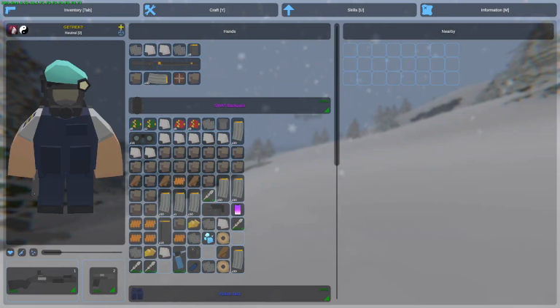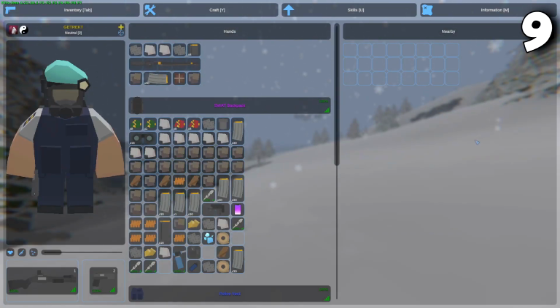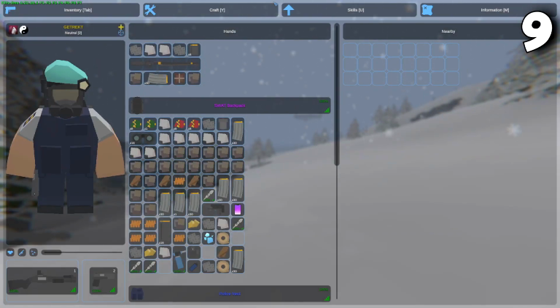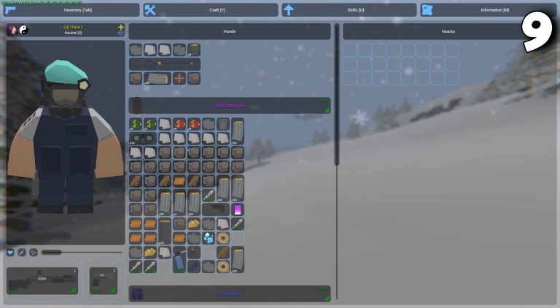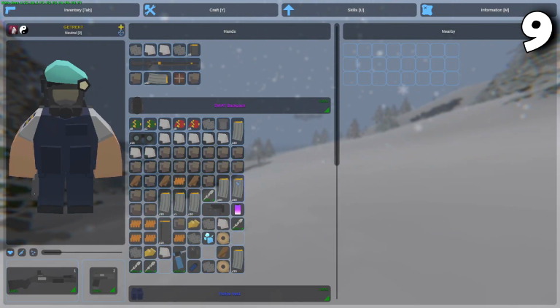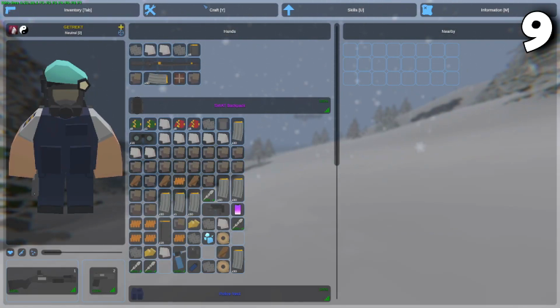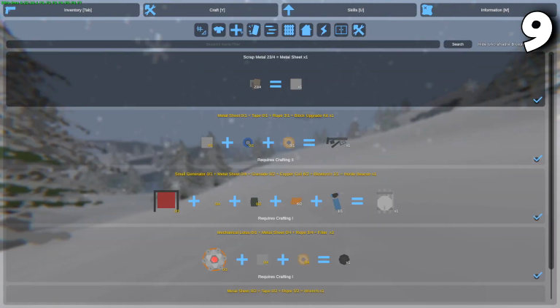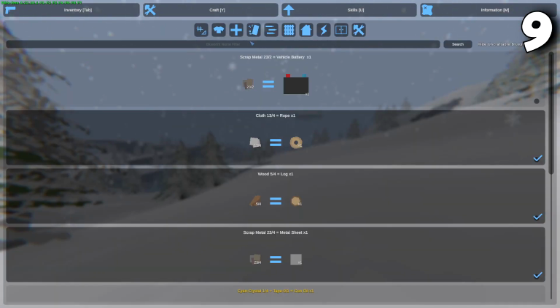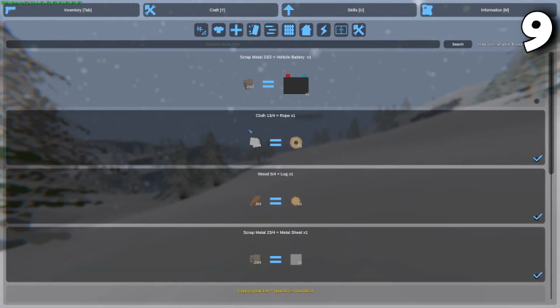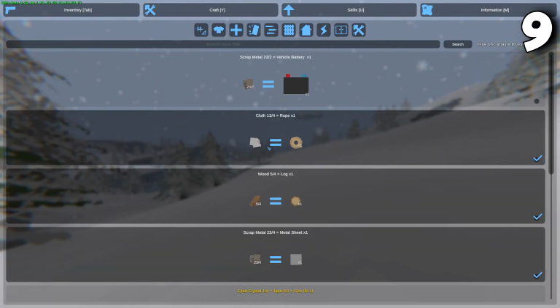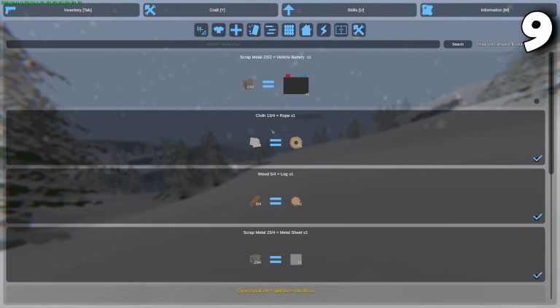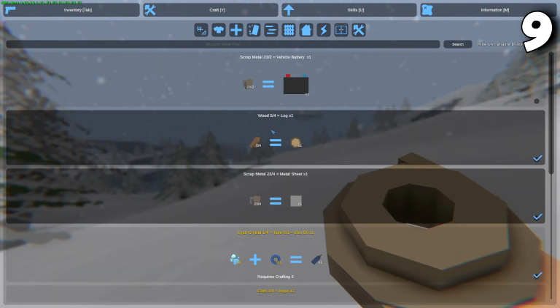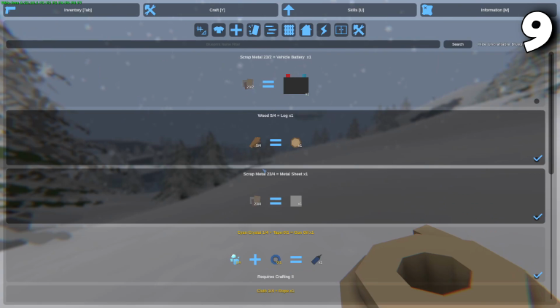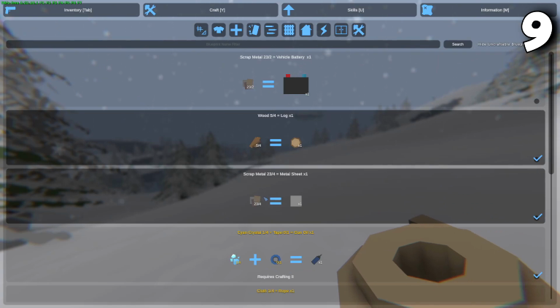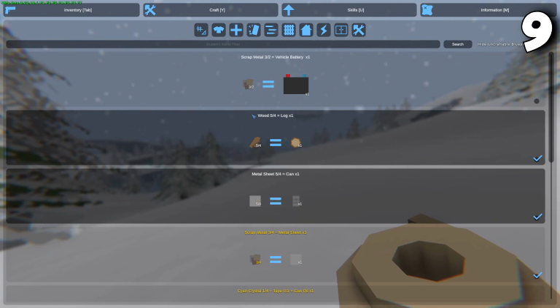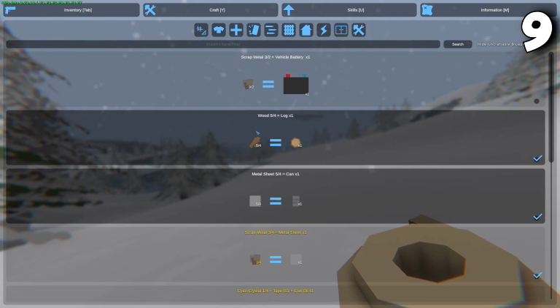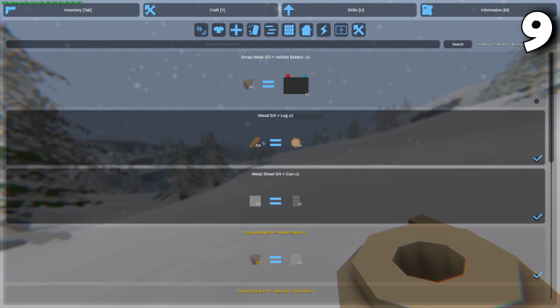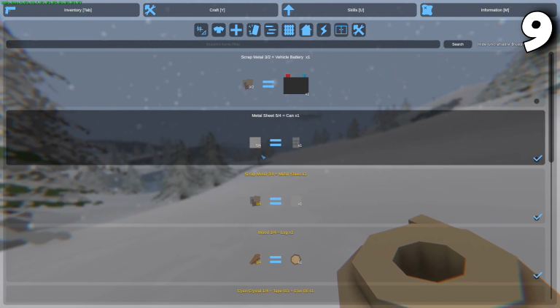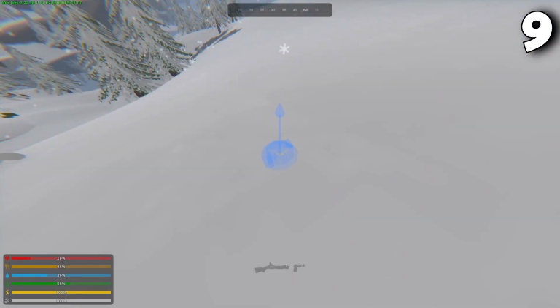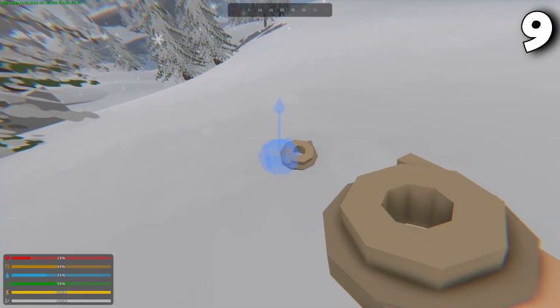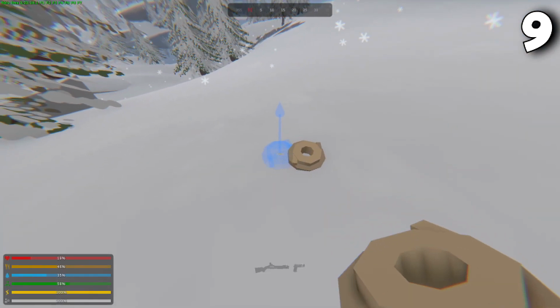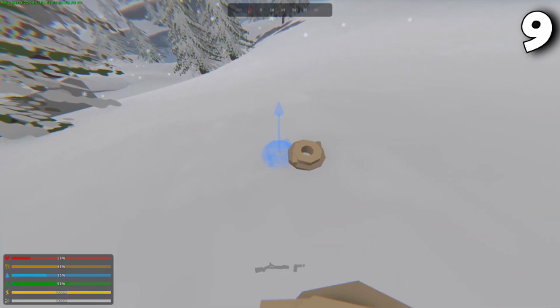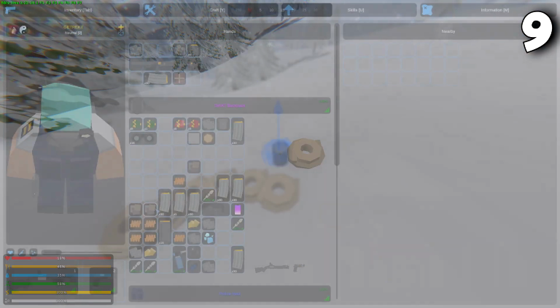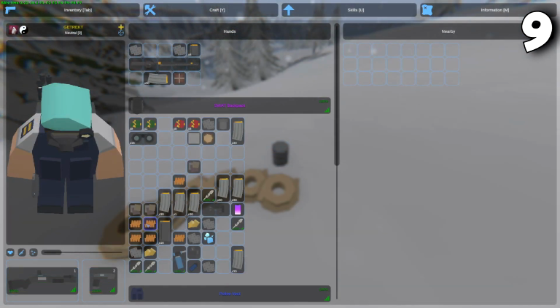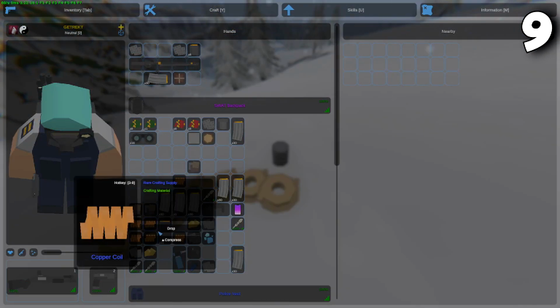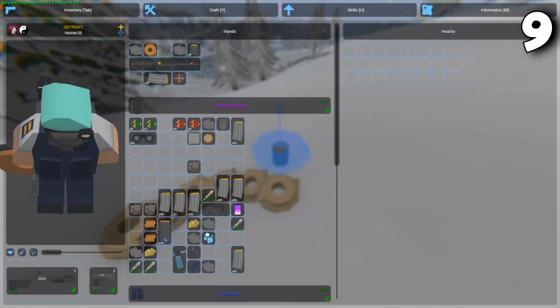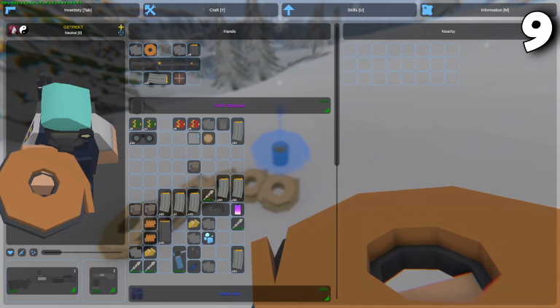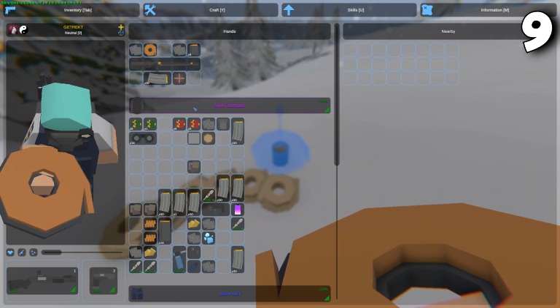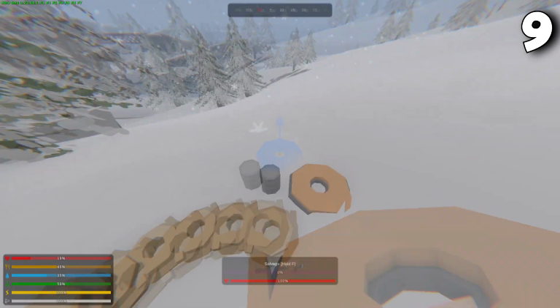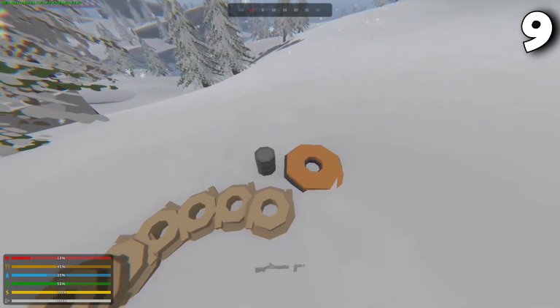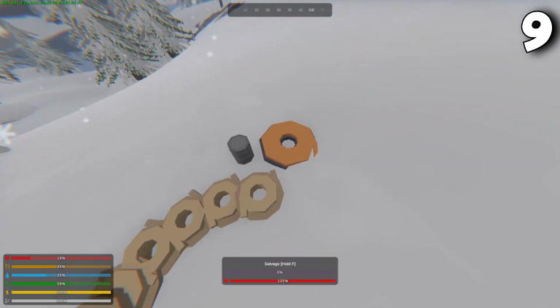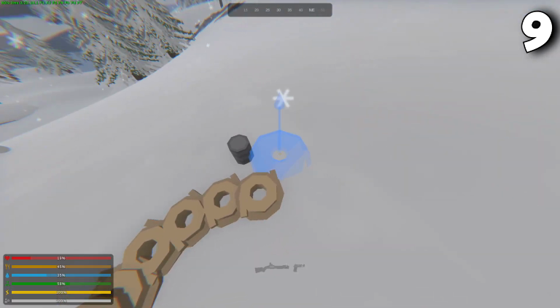You can stack cloth, metal, and copper coil. Cloth will be made into rope, metal into sheets, and sheets can be made into cans, and copper coil into industrial copper coil. Rope, cans, and coil can all be placed in your base as decoration.